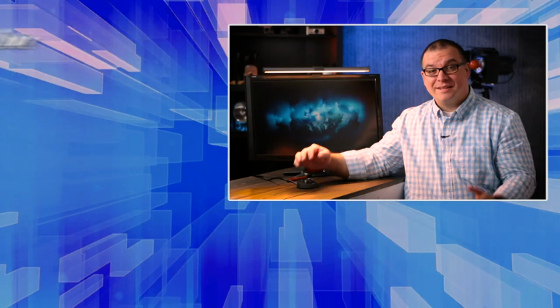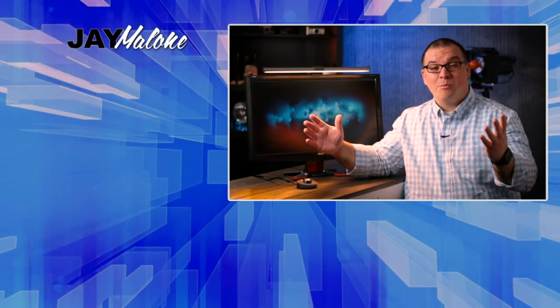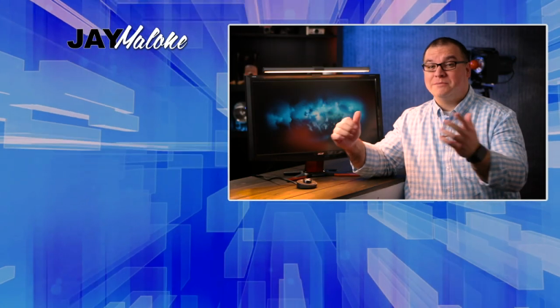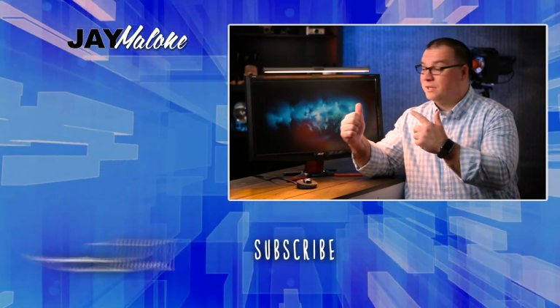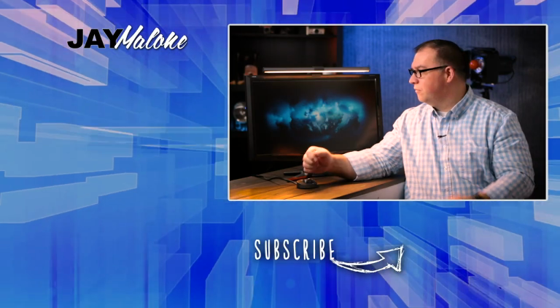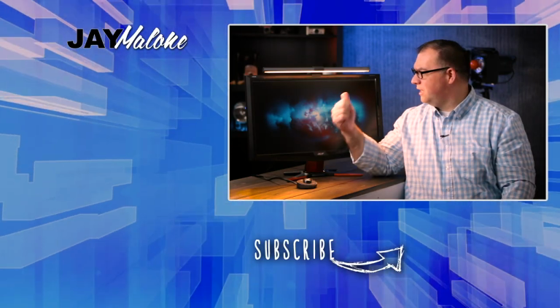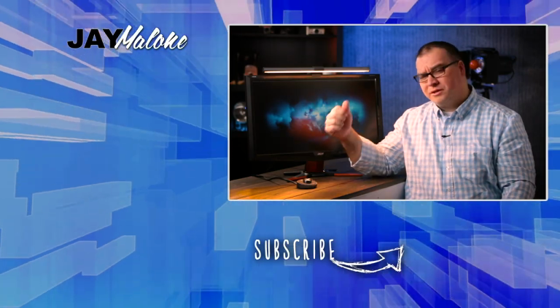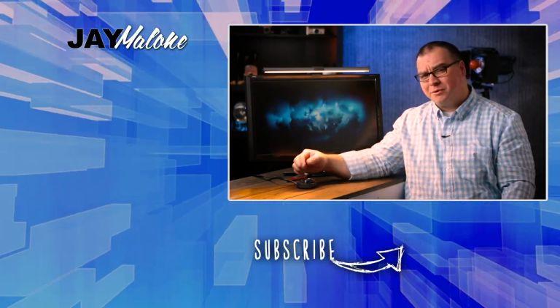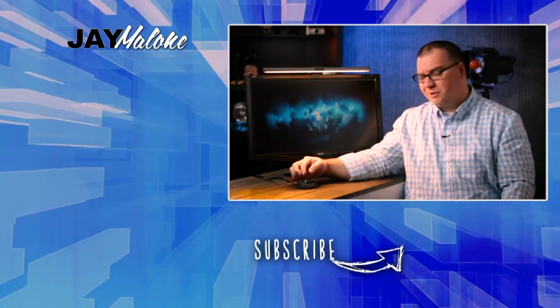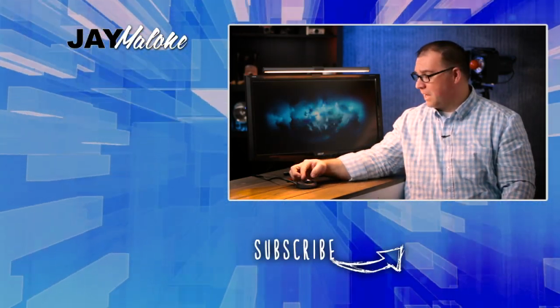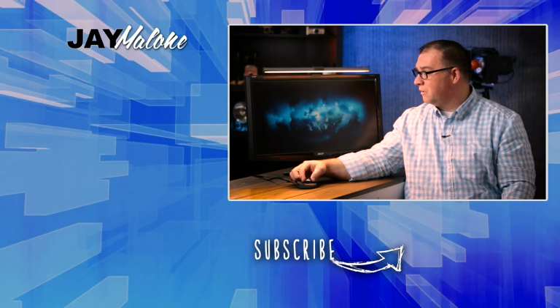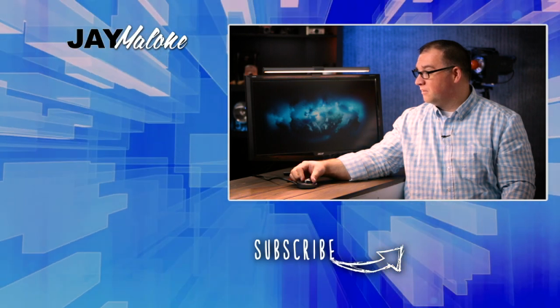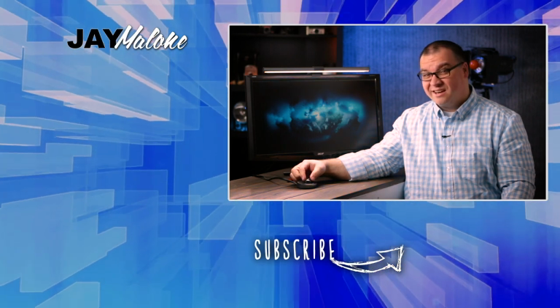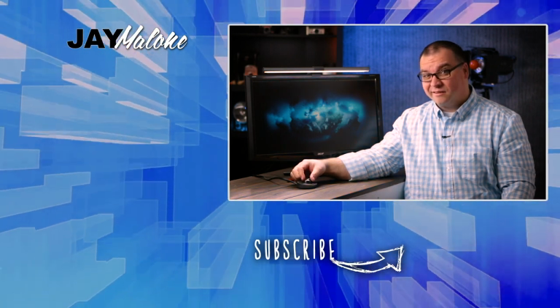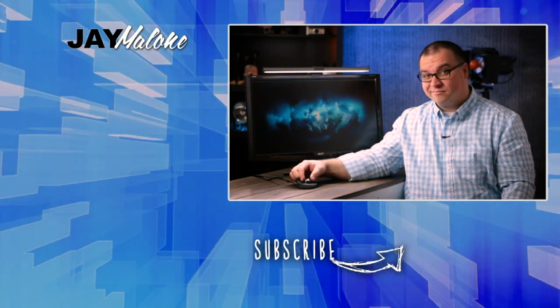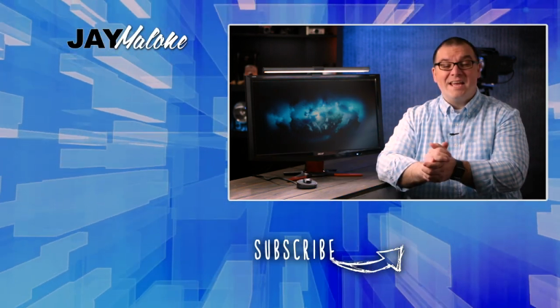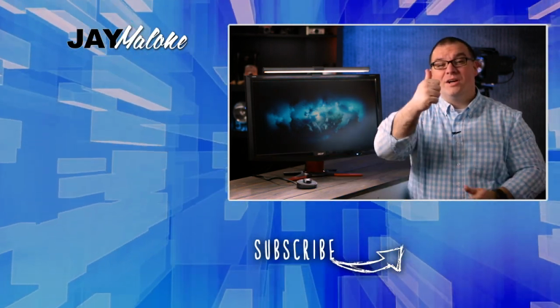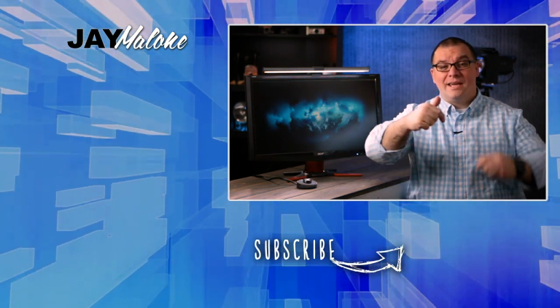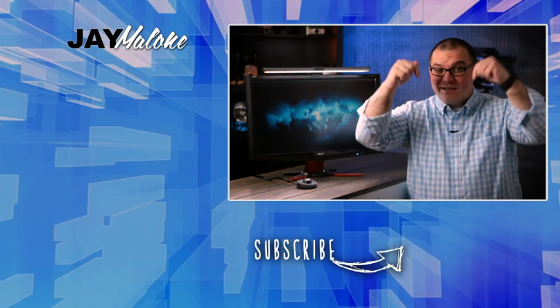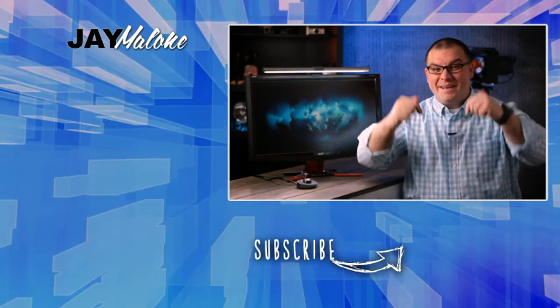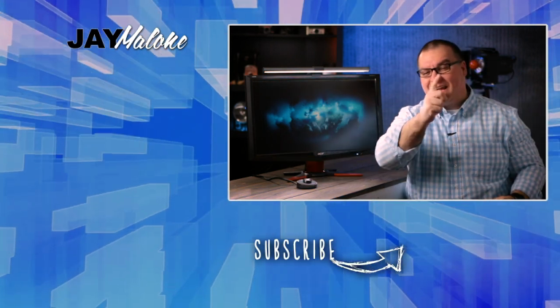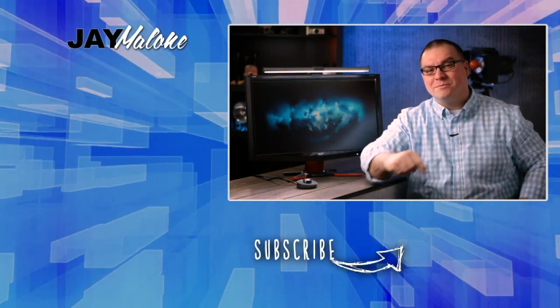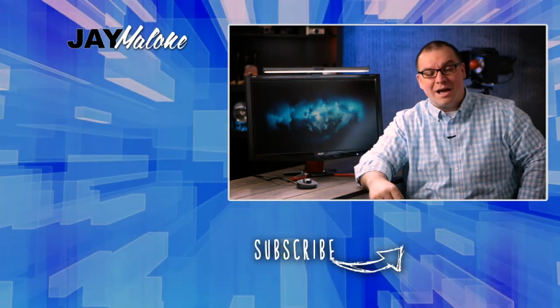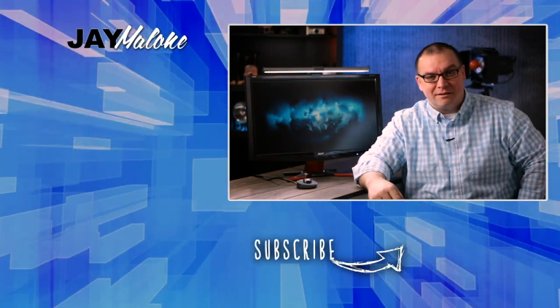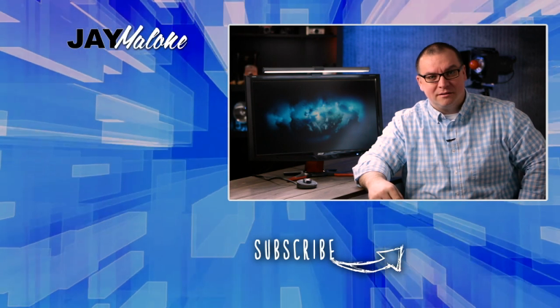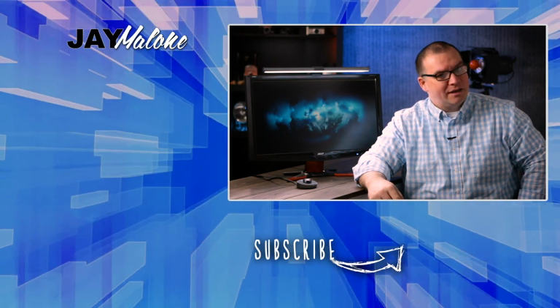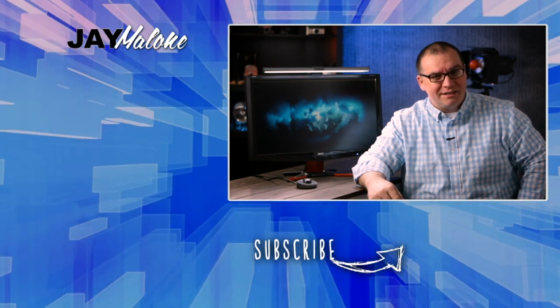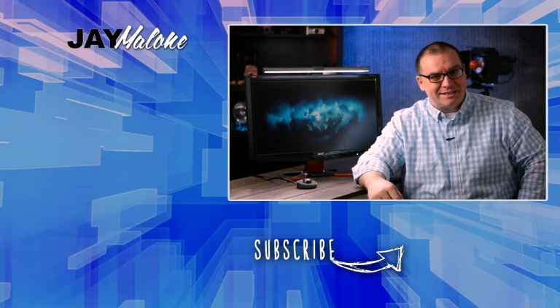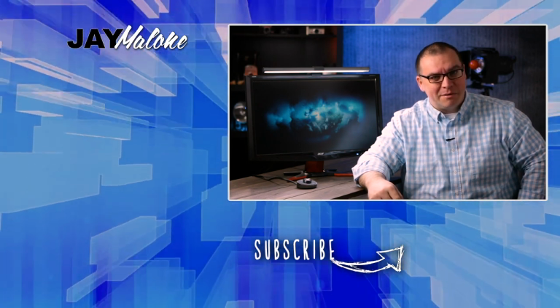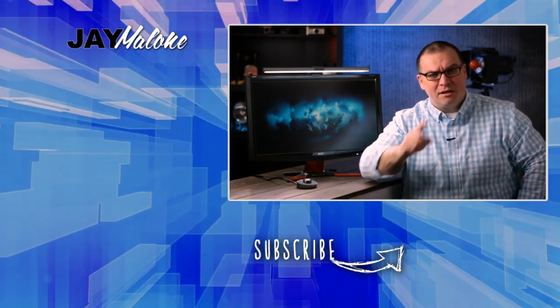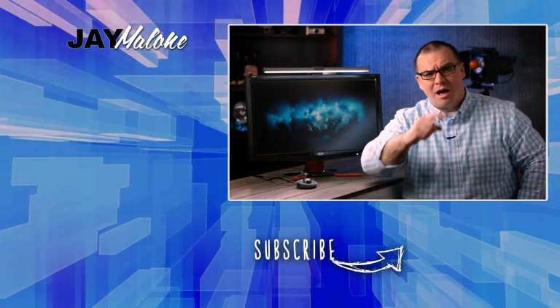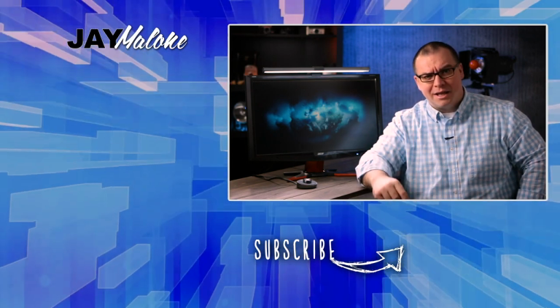Thanks one more time to BenQ for sending over this pretty sweet little lamp — I kind of dig it. Thanks for liking, commenting, and subscribing. And until next time, God bless.